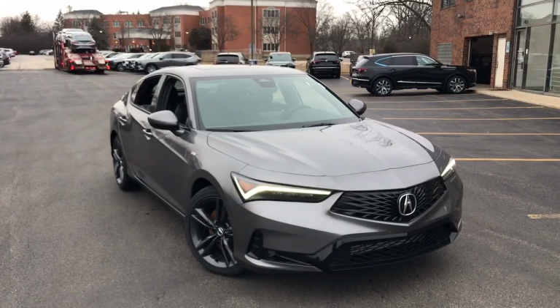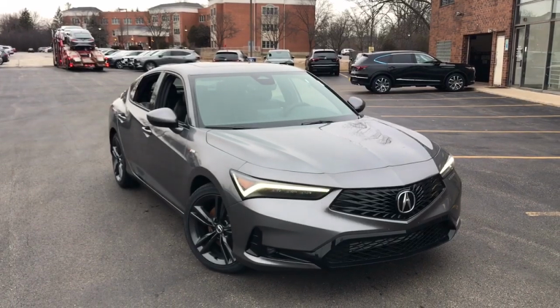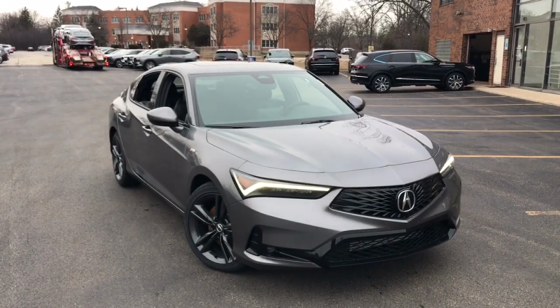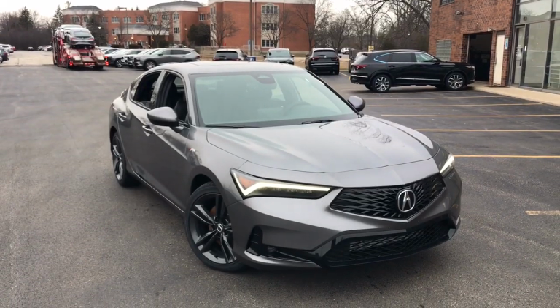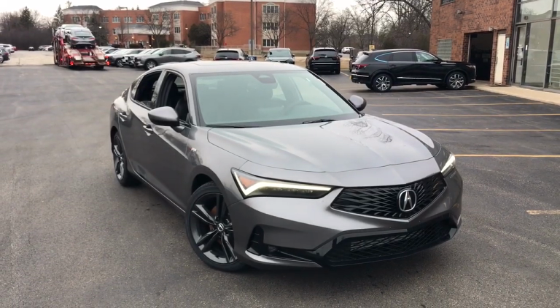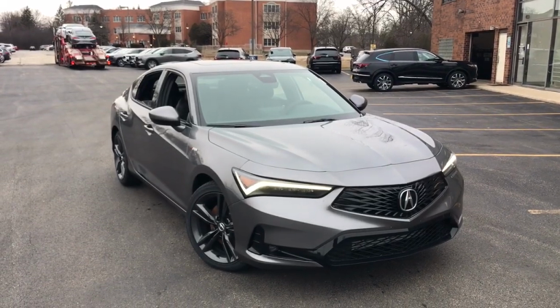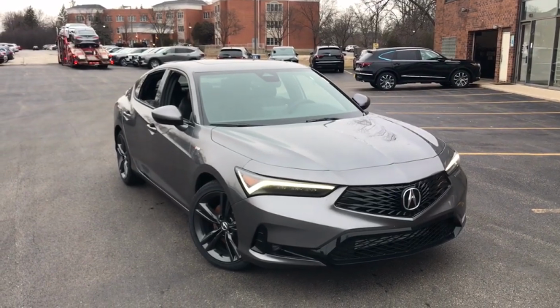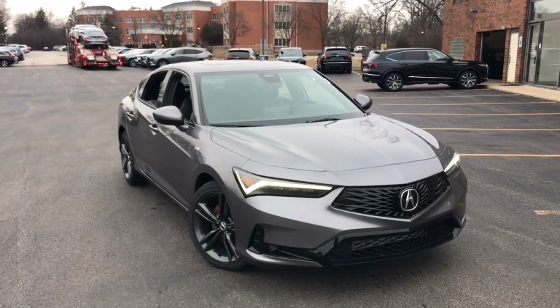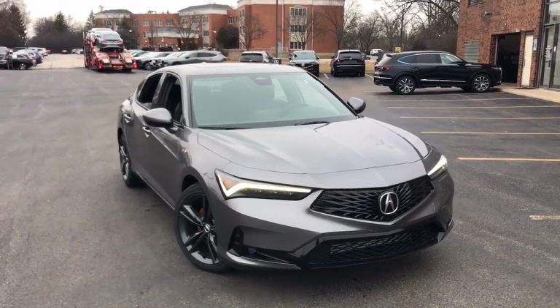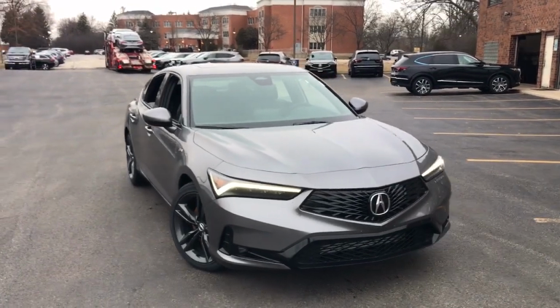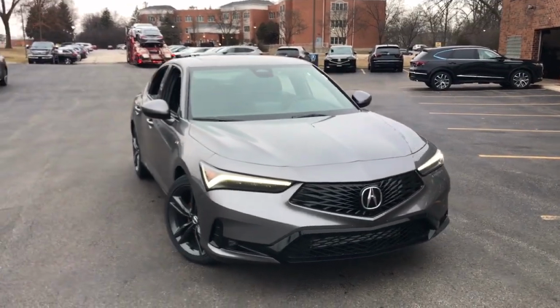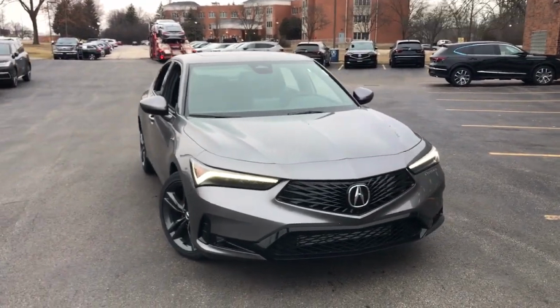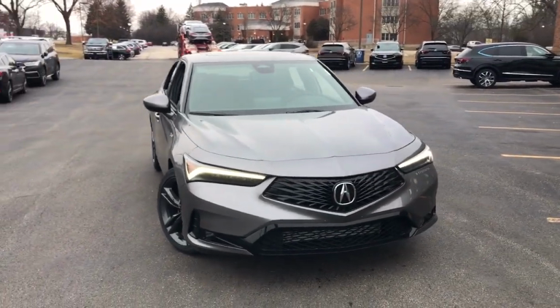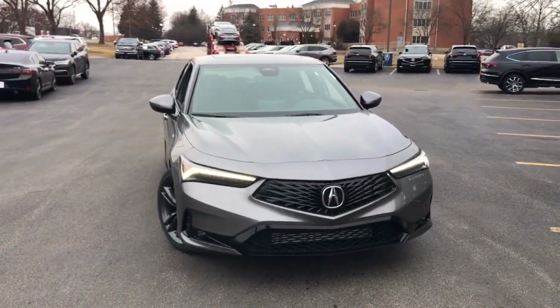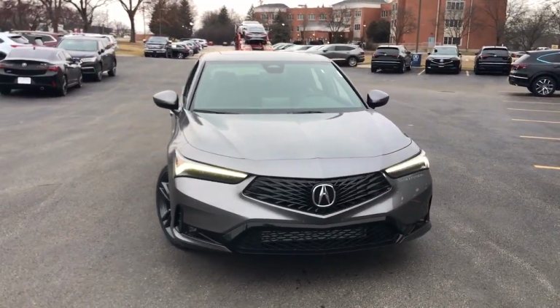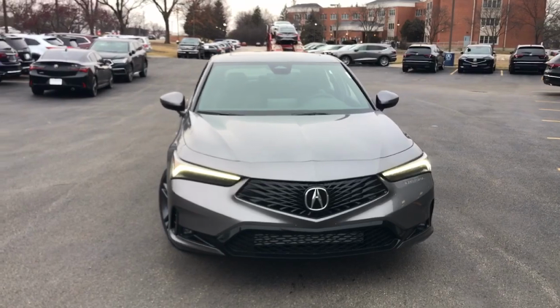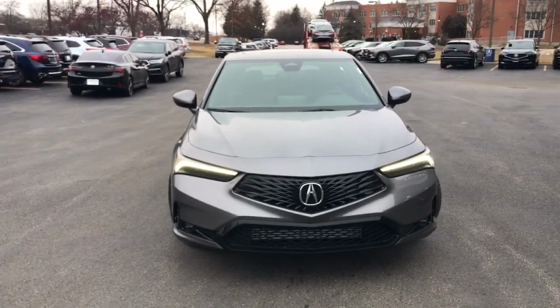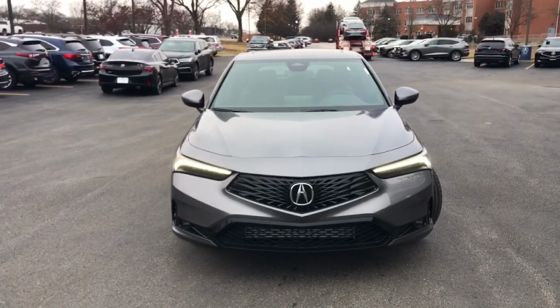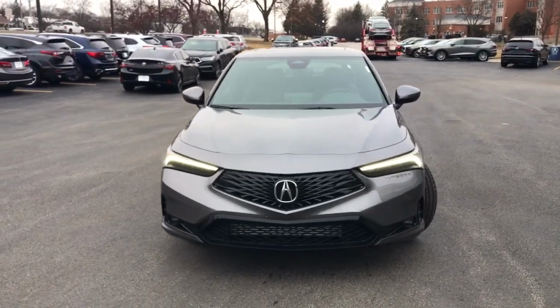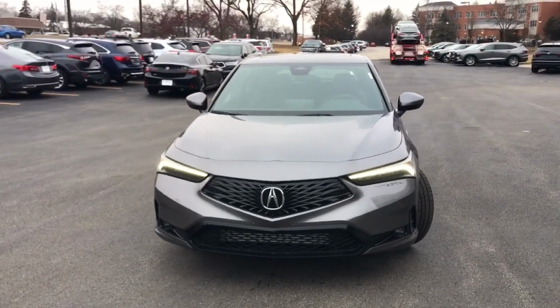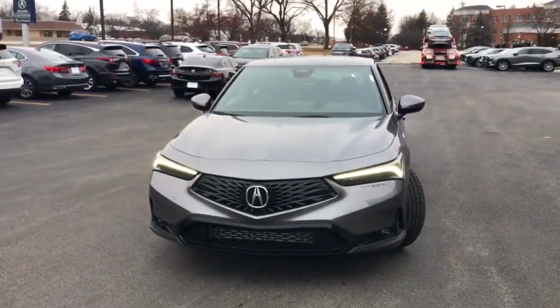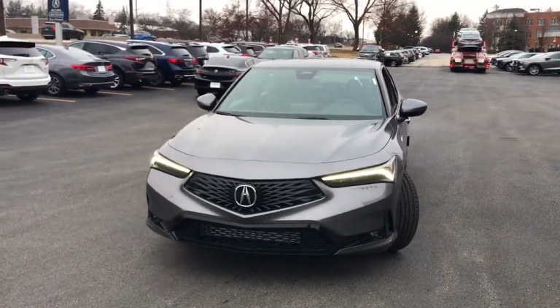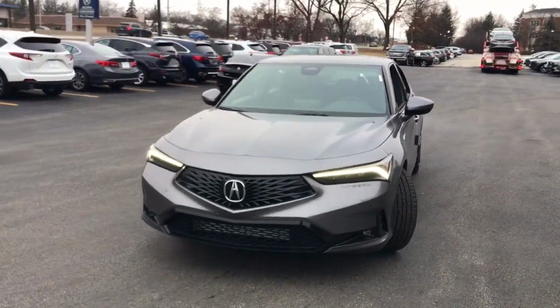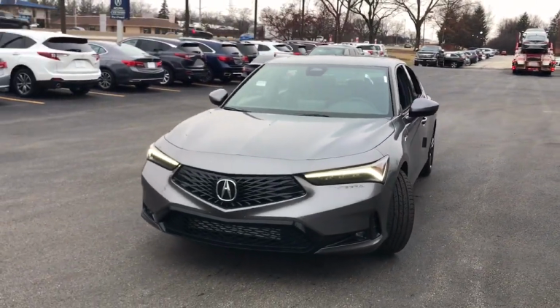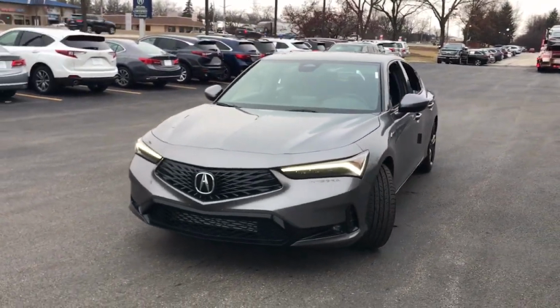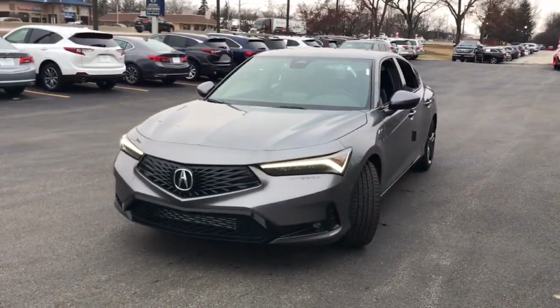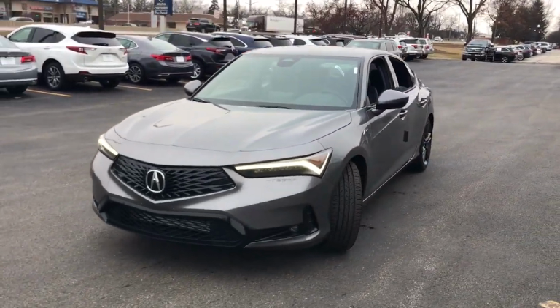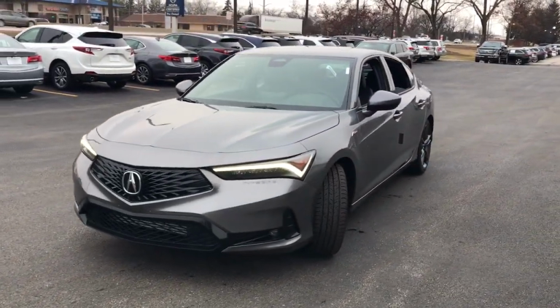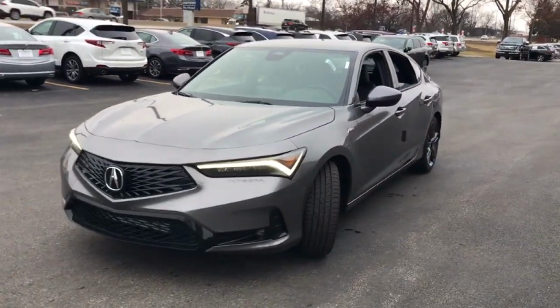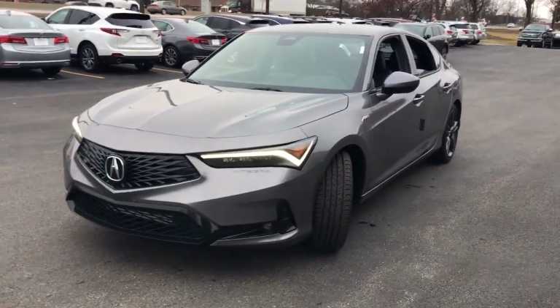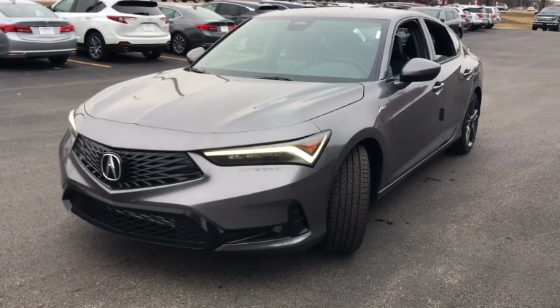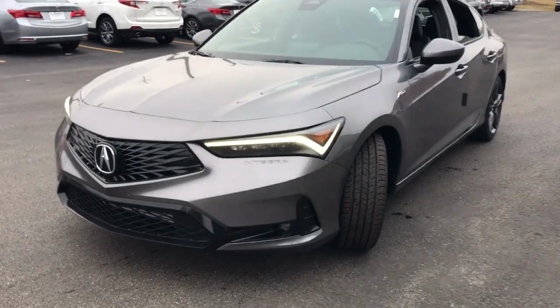Get acquainted with the 2023 Acura Integra. See for yourself when you take it out for a test drive. Our professional staff looks forward to giving you excellent service.